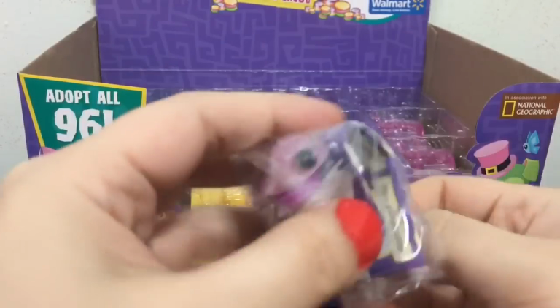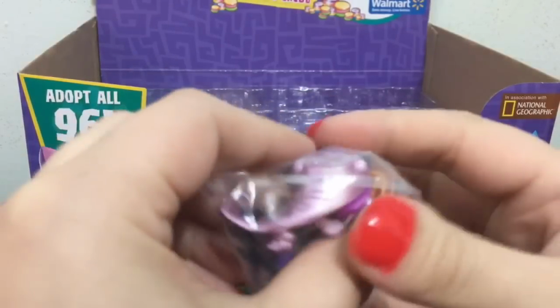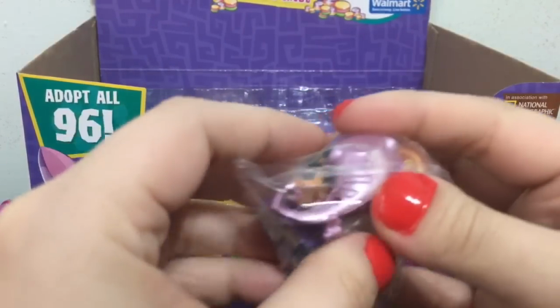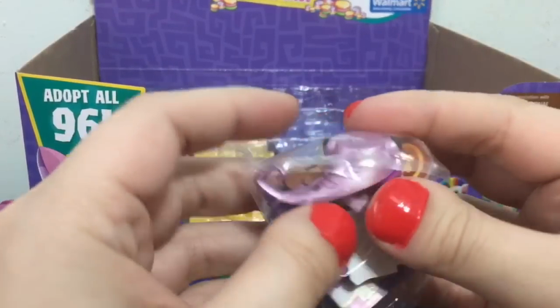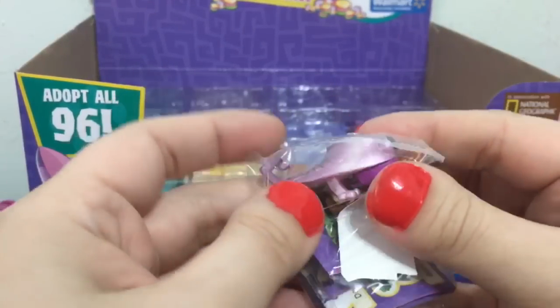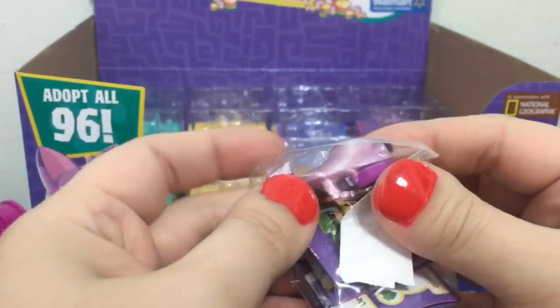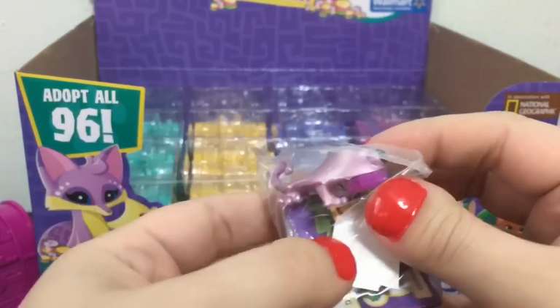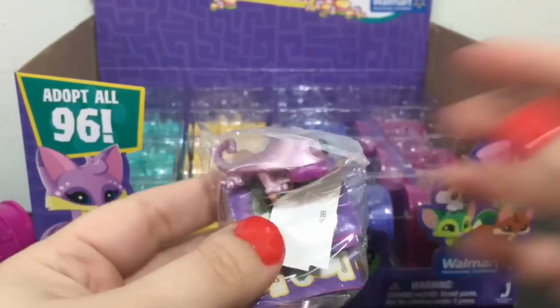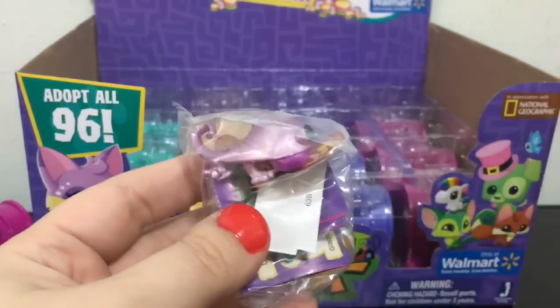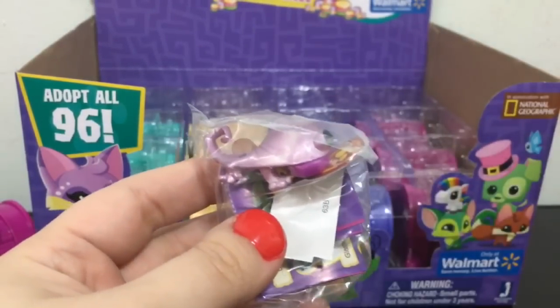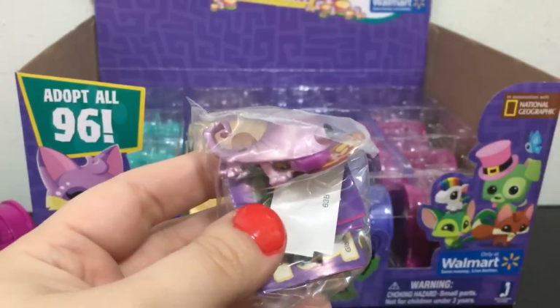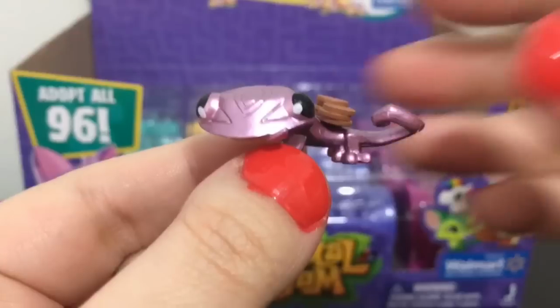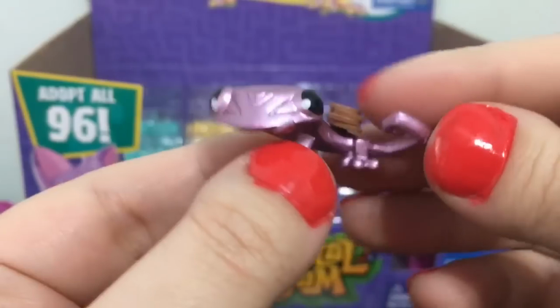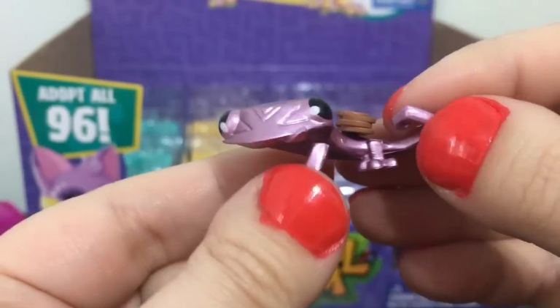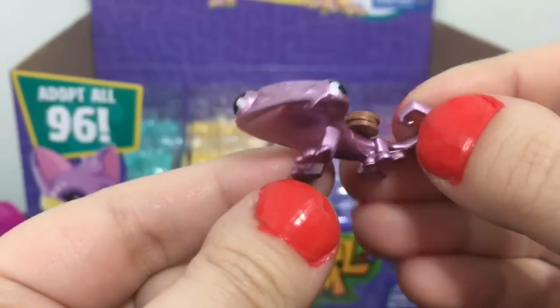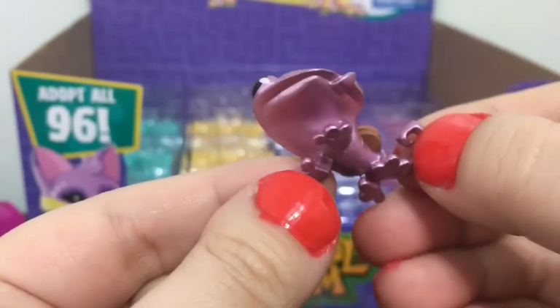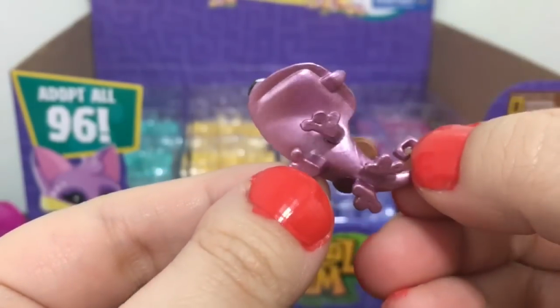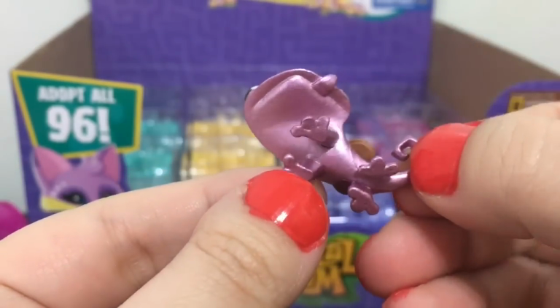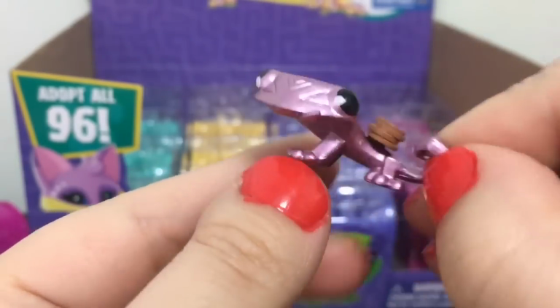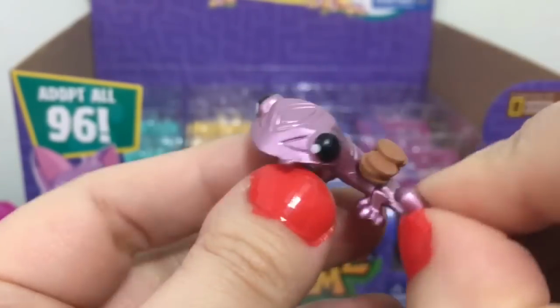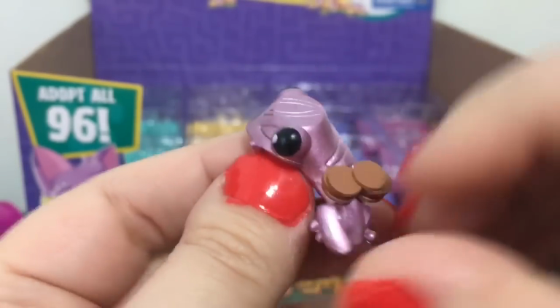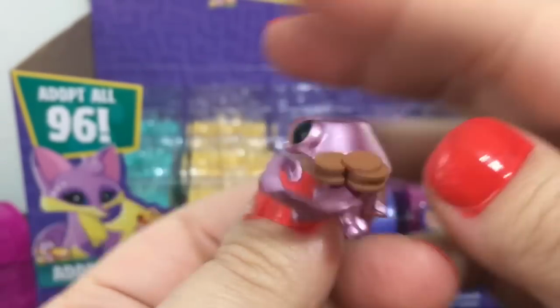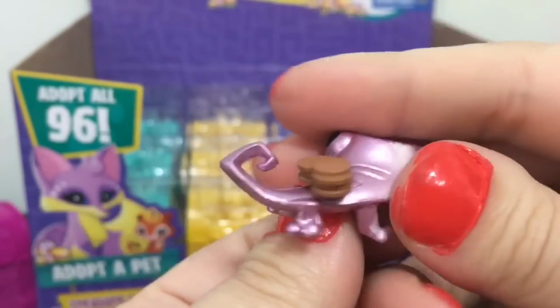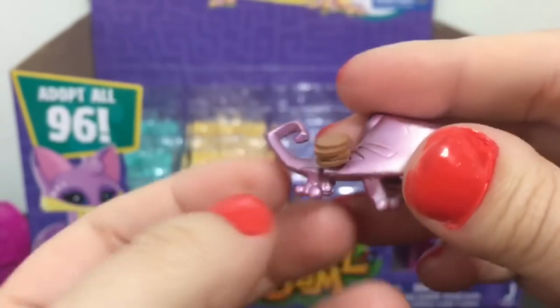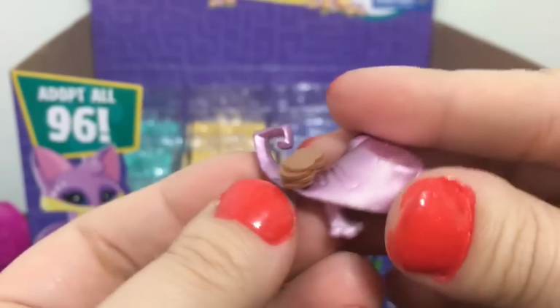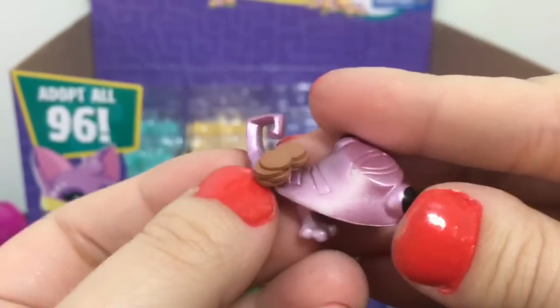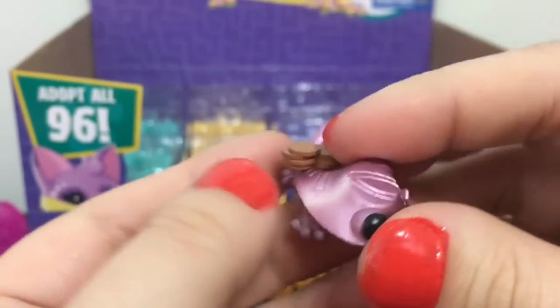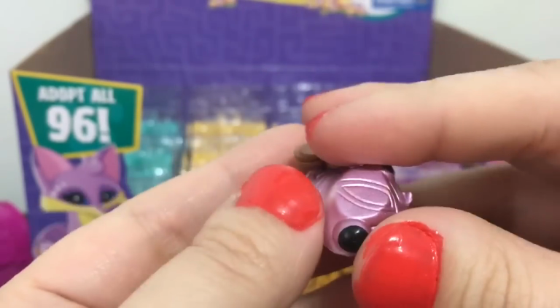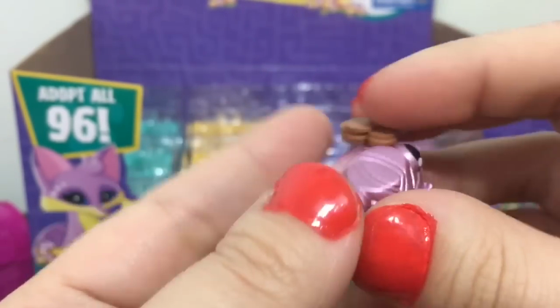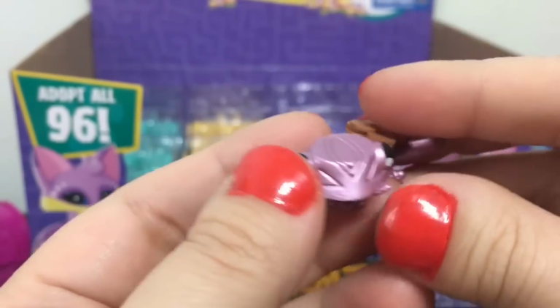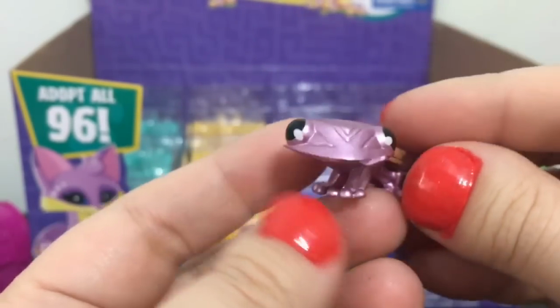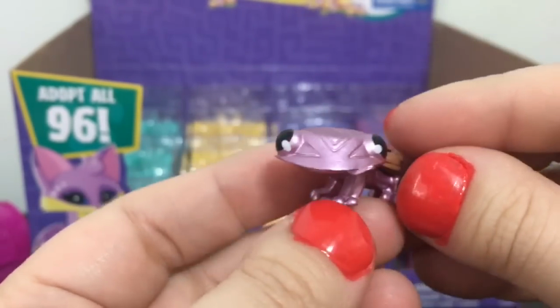And this one looks like a lizard. This one's name is Flutter Lady. It's pretty cool — I like the style.